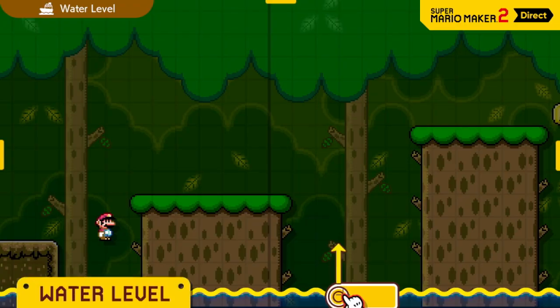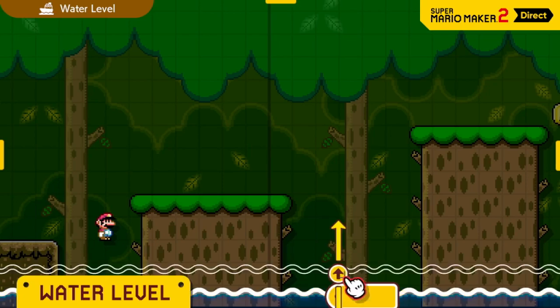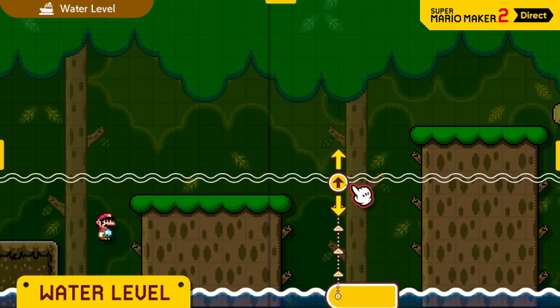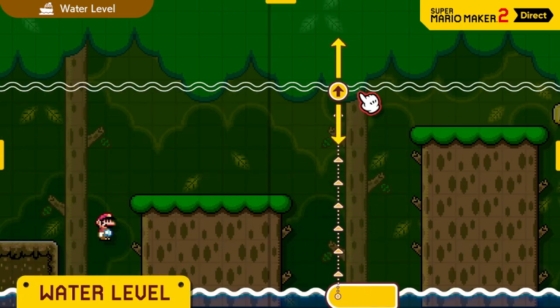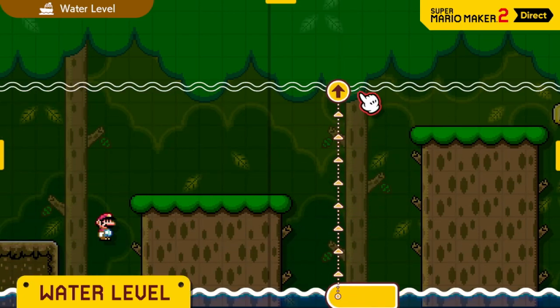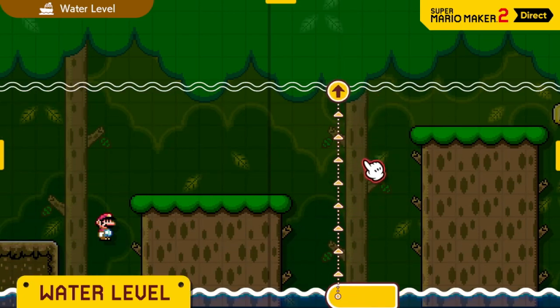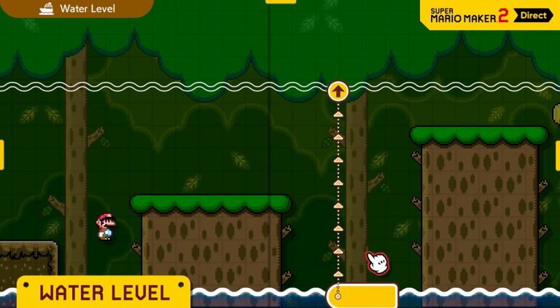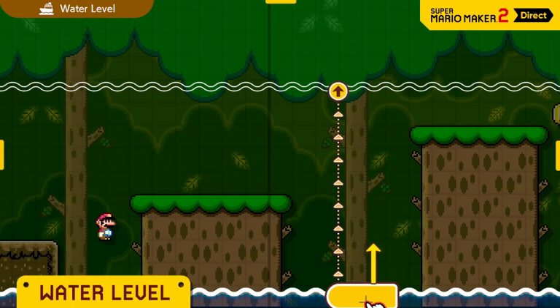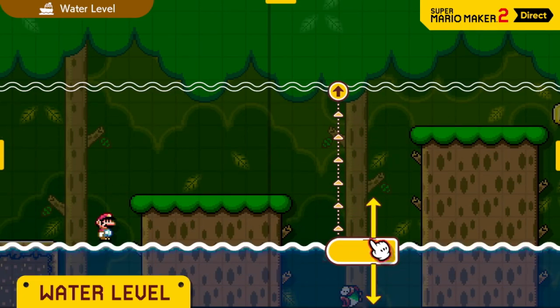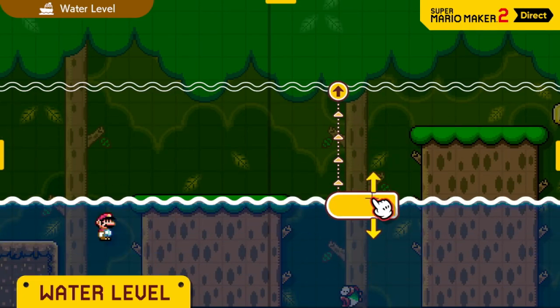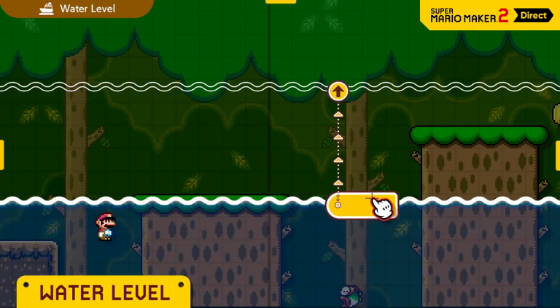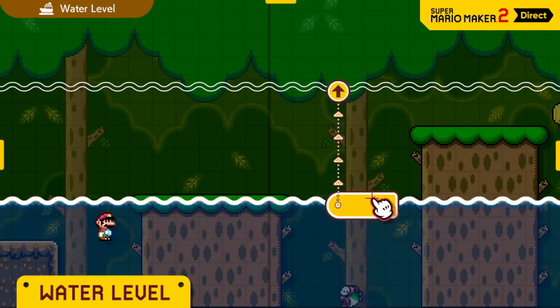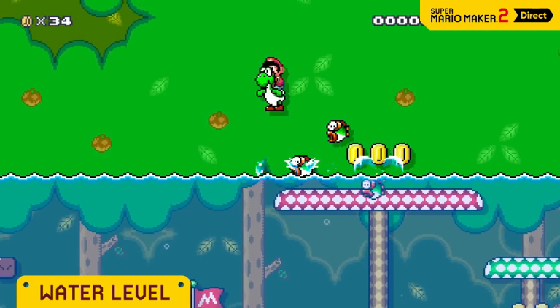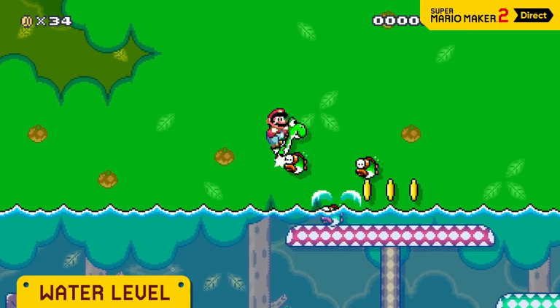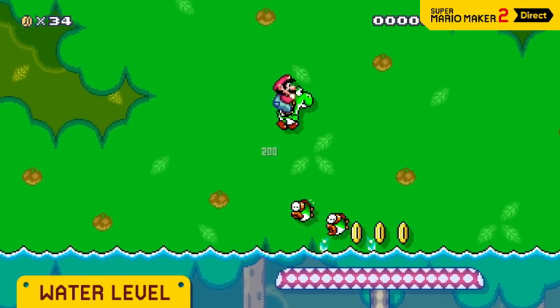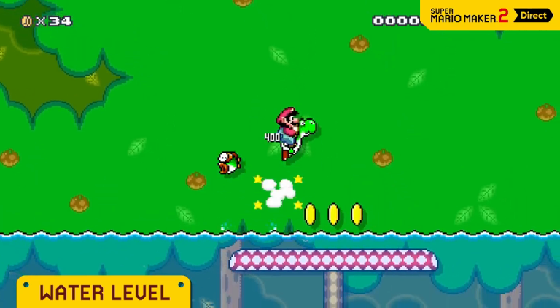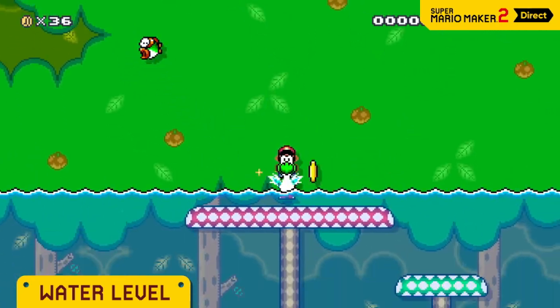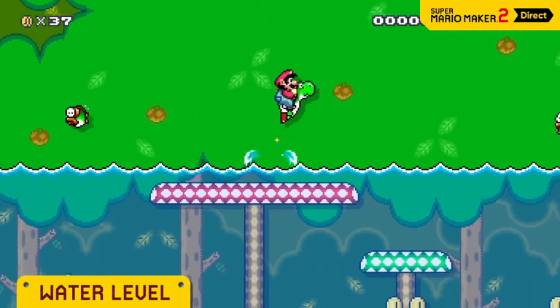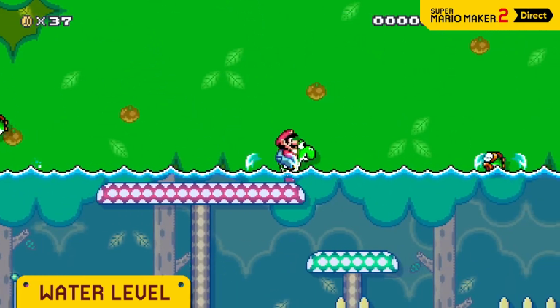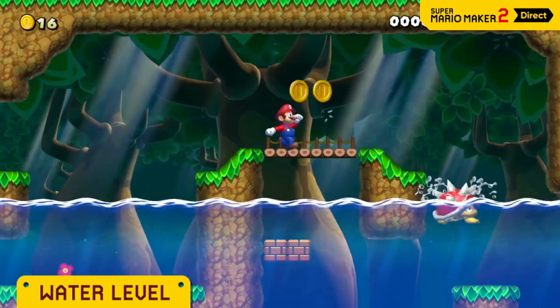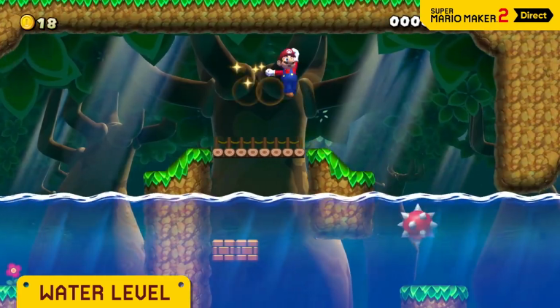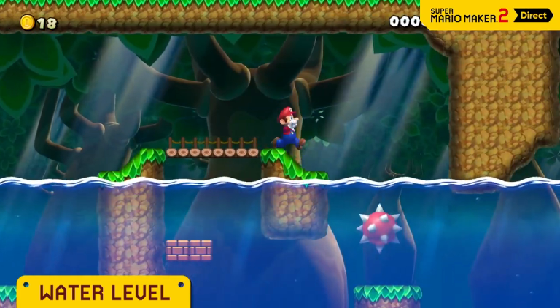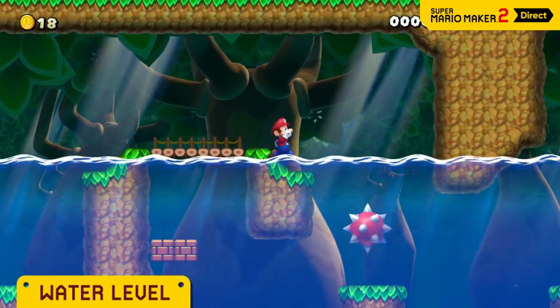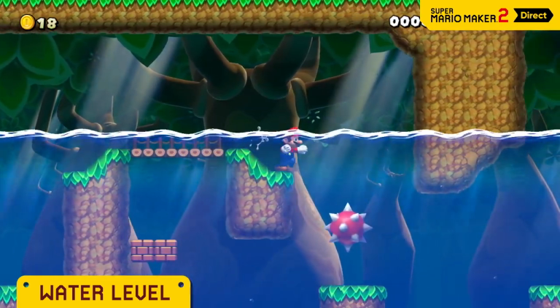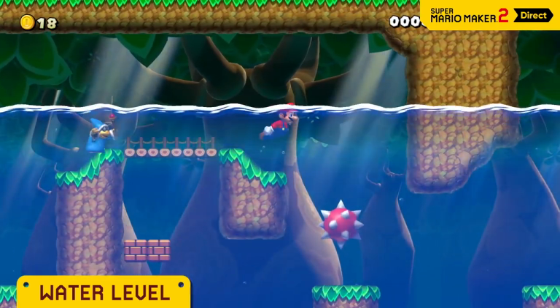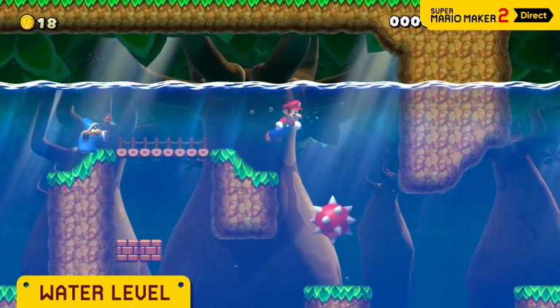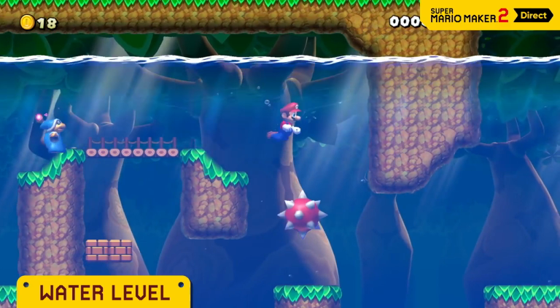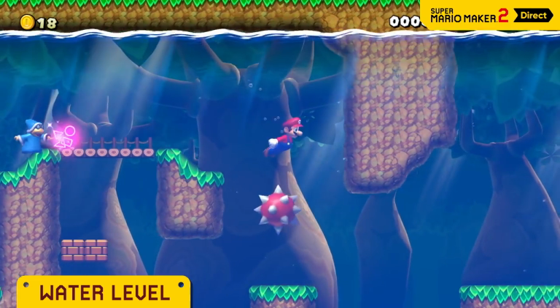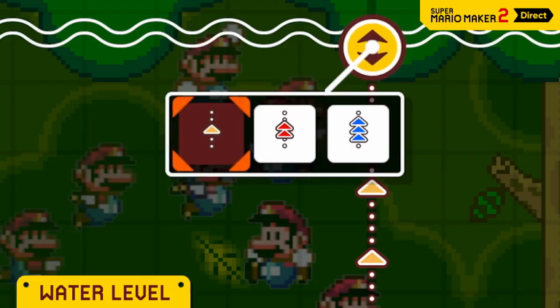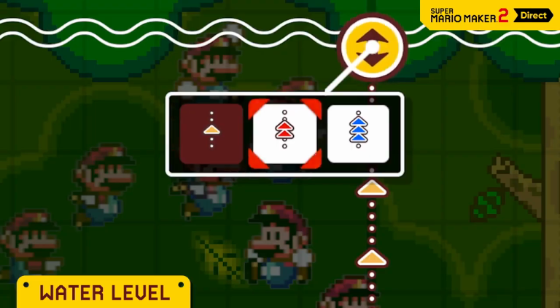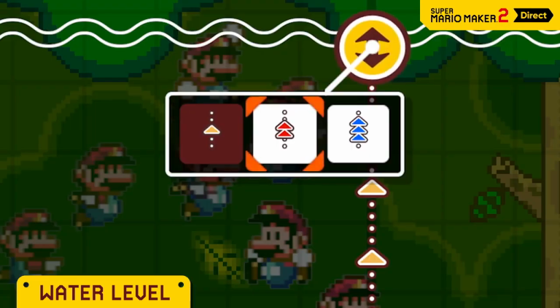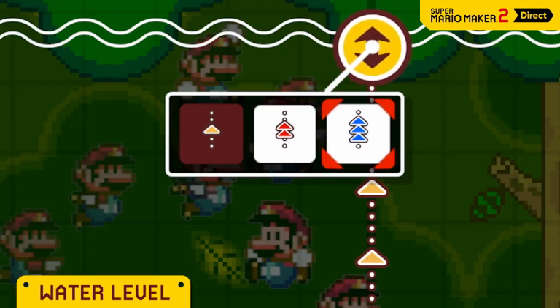In this course theme, you can freely set the water level. Maybe half the course should be underwater, or maybe the water level should change over time? You can select from three different speeds.